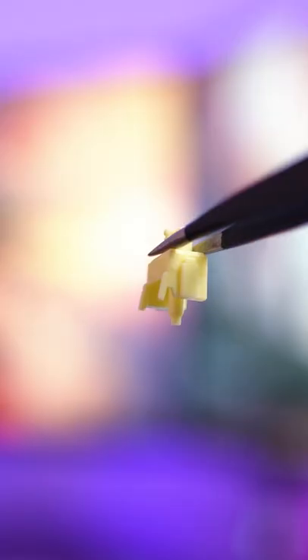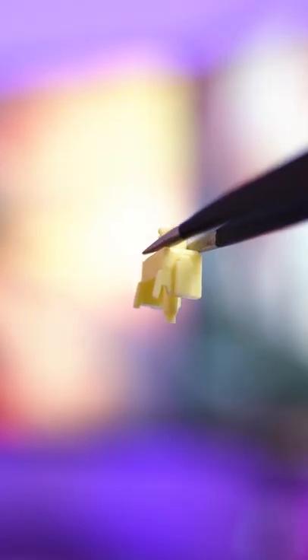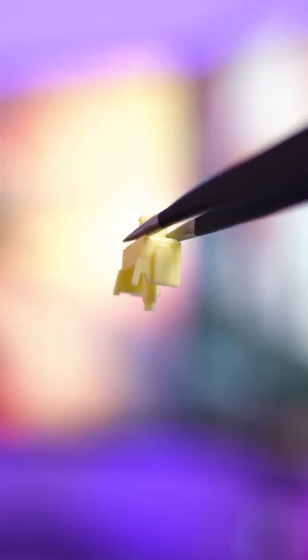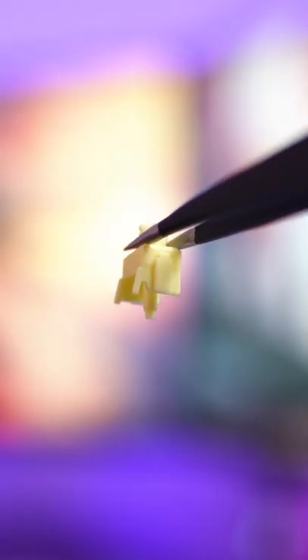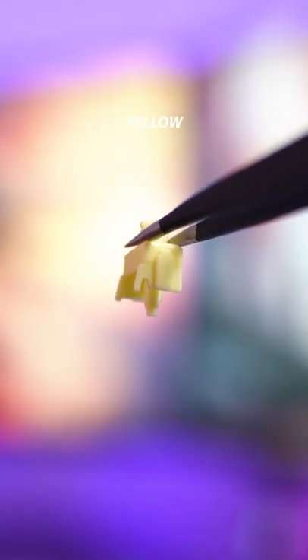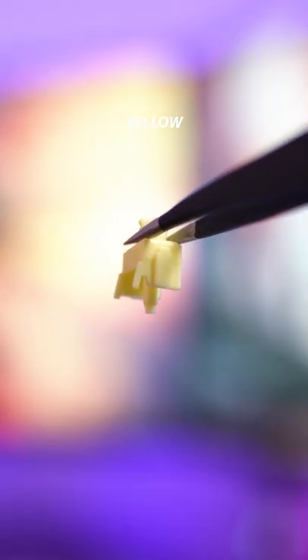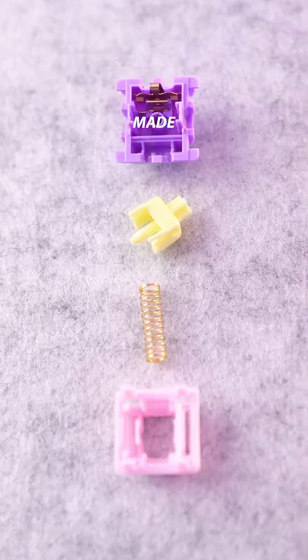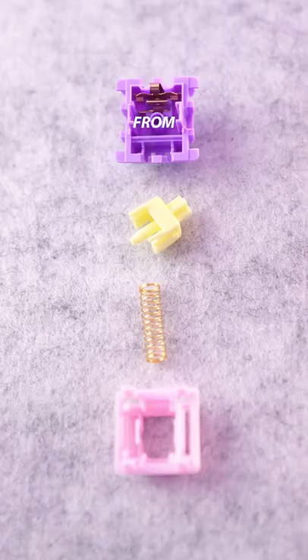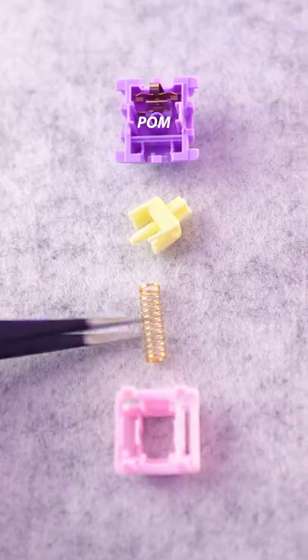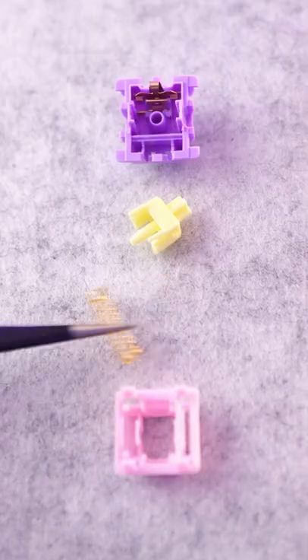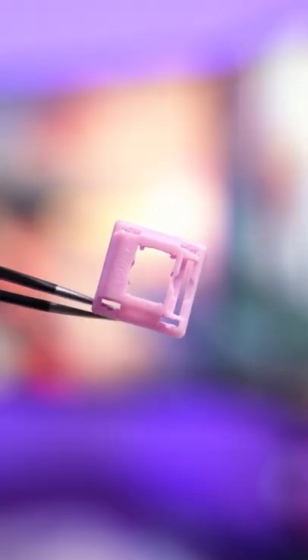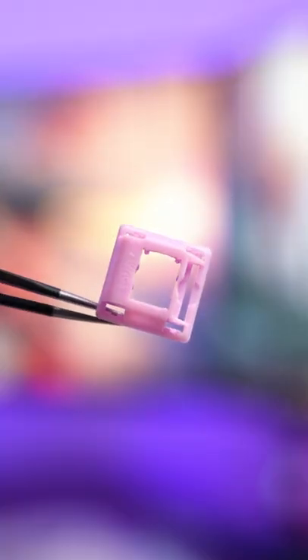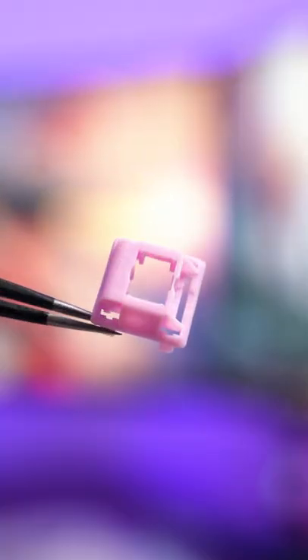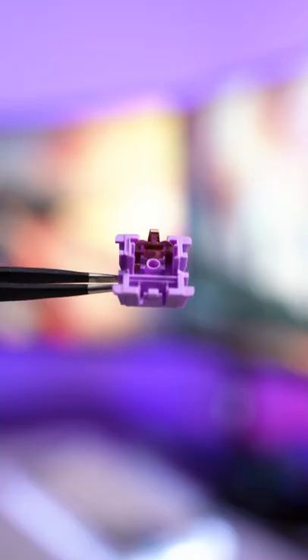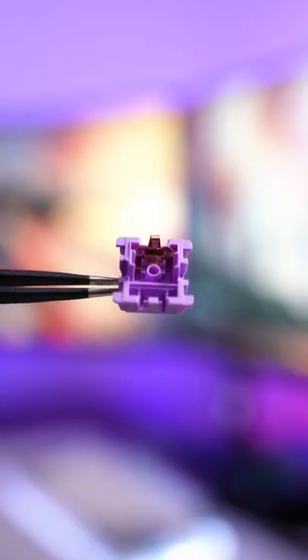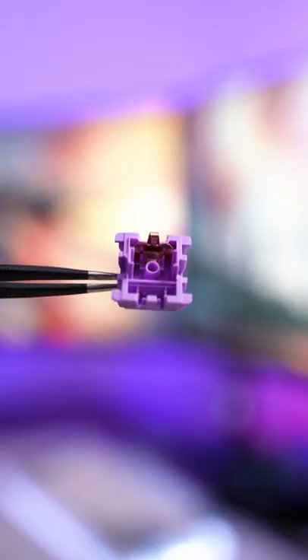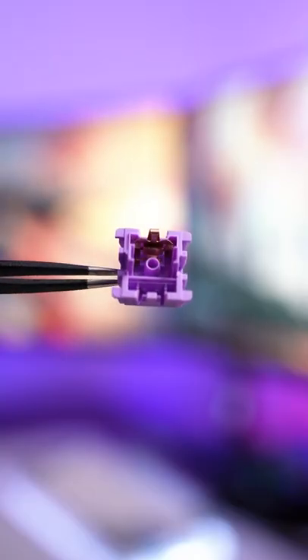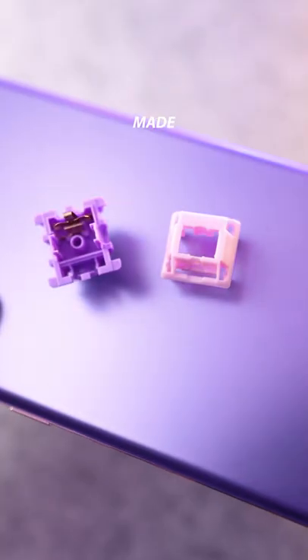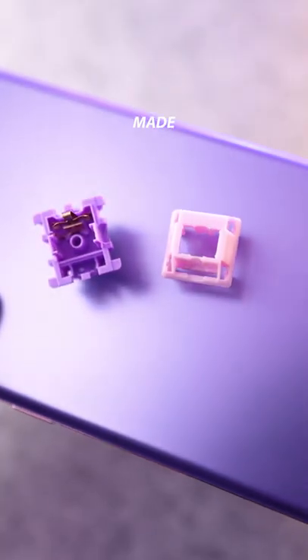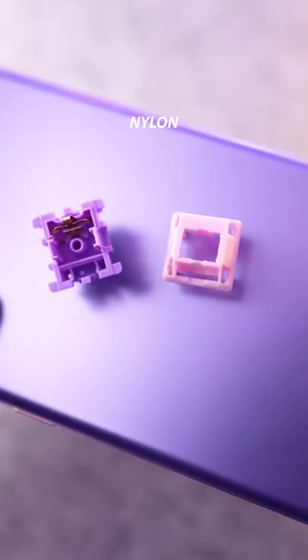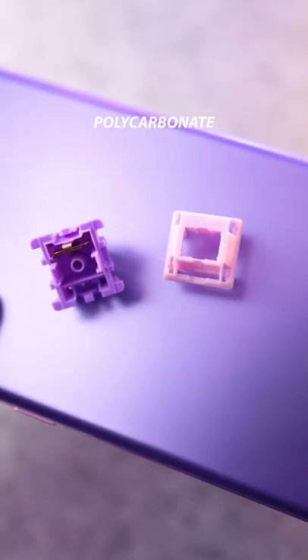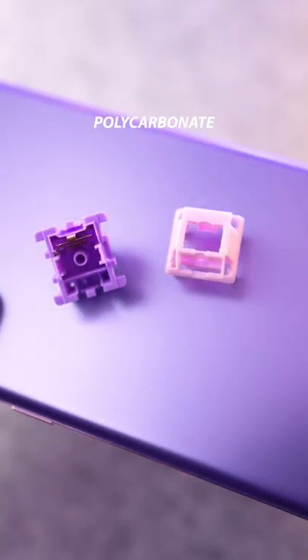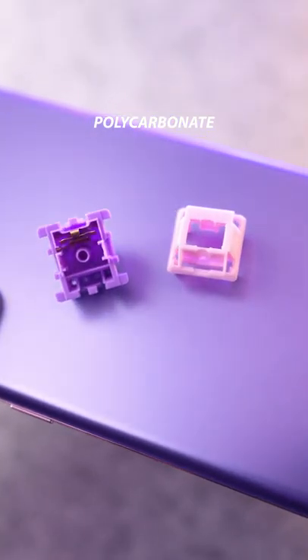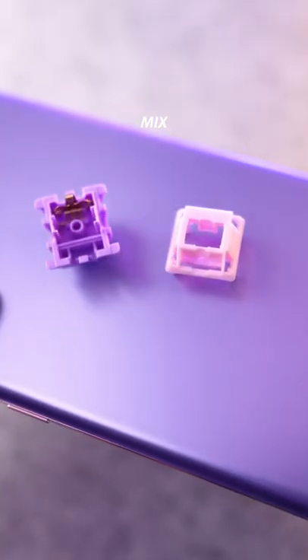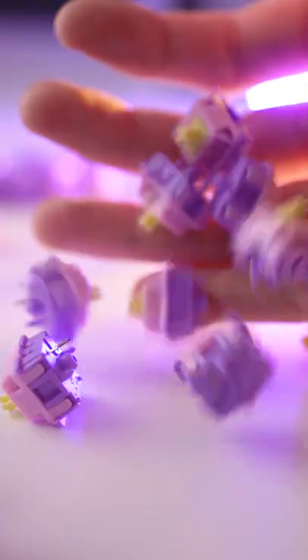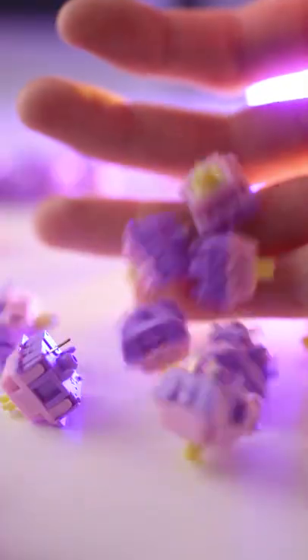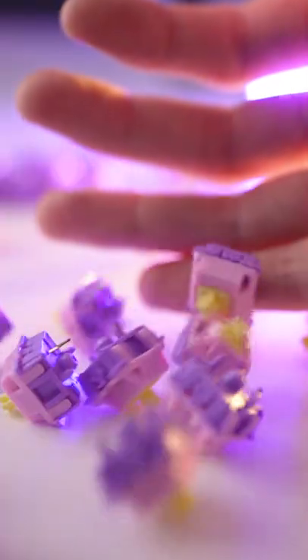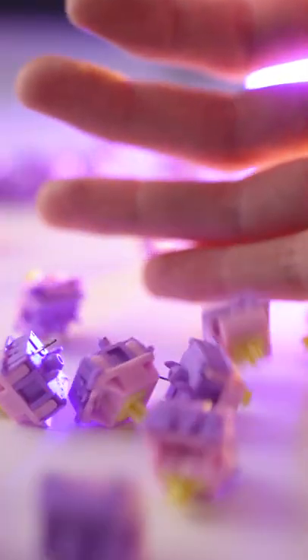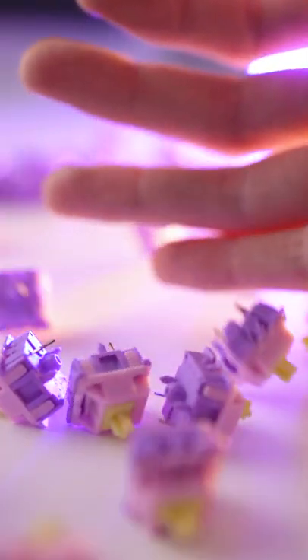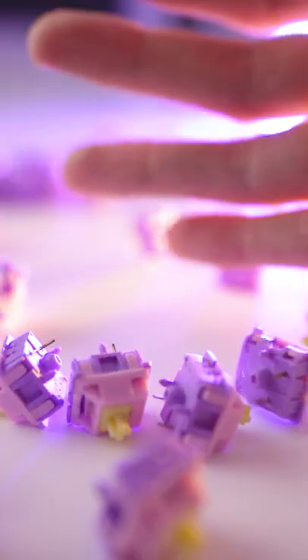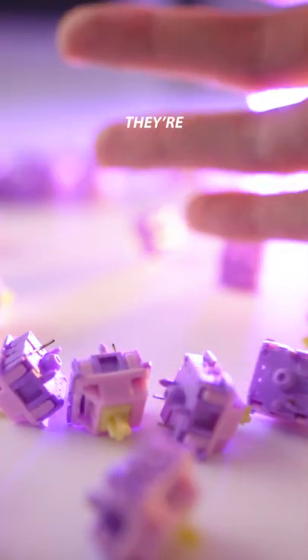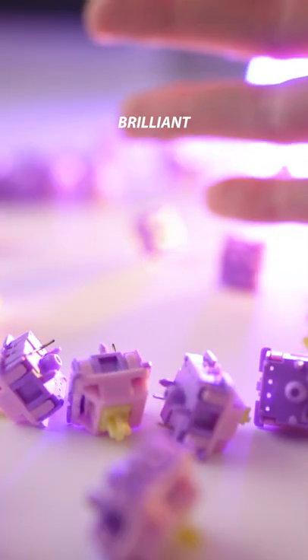Speaking of color, they have a yellow stem made from POM, a pink top housing and purple bottom housing — both made from a nylon polycarbonate mix. How can you not like the look of these things? They're brilliant.